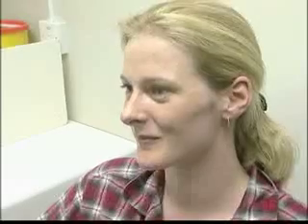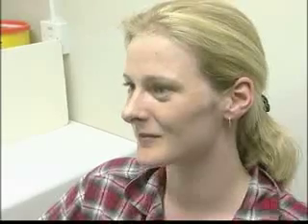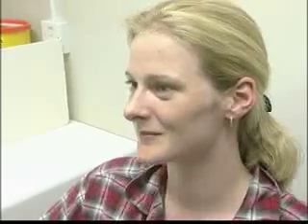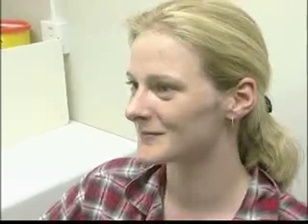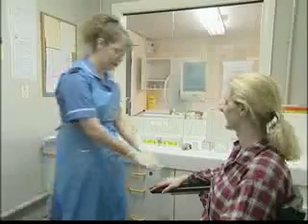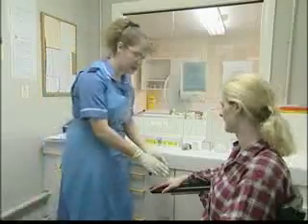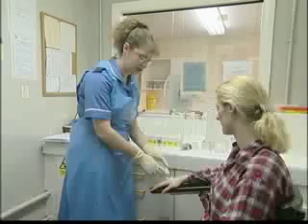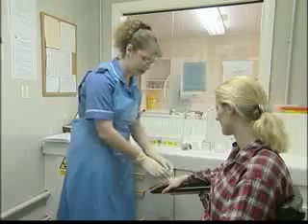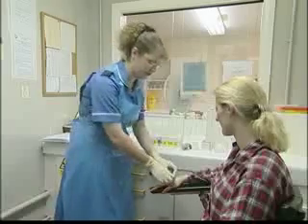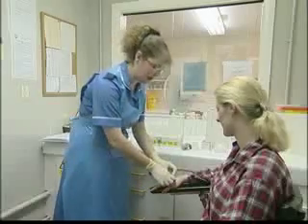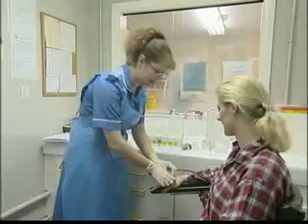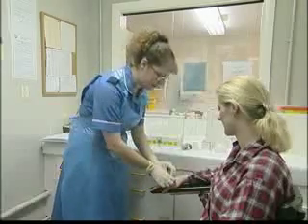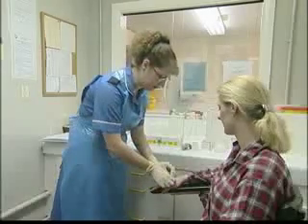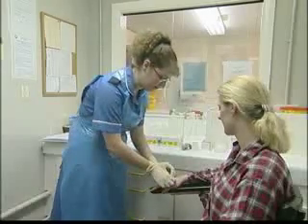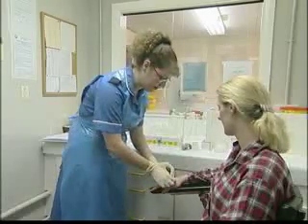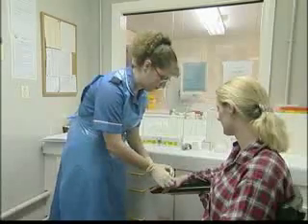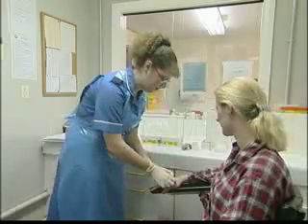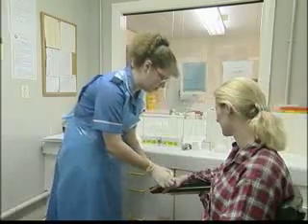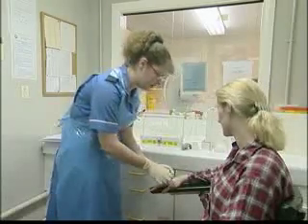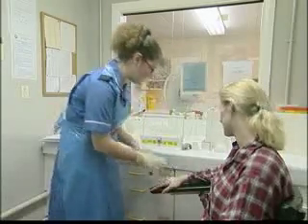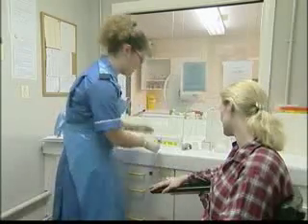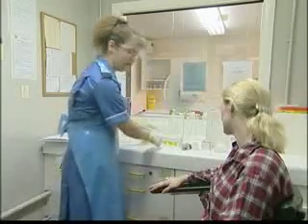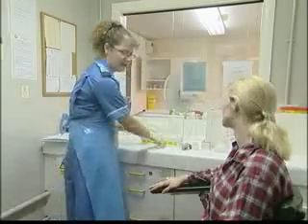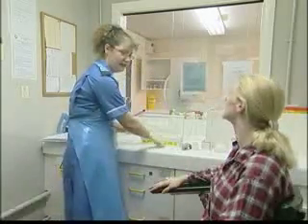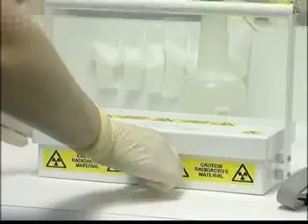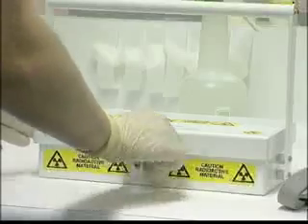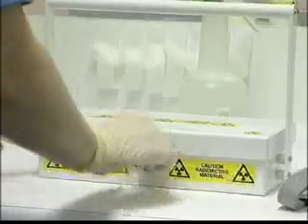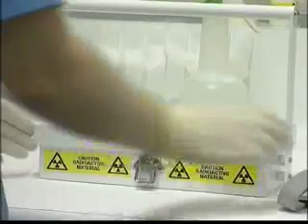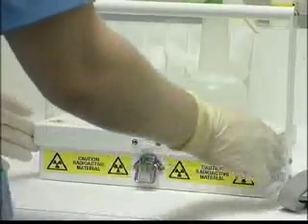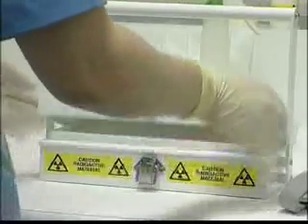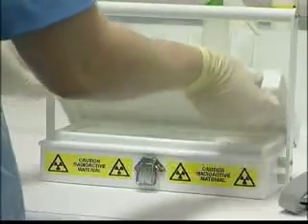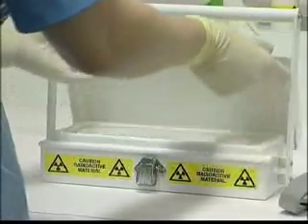What I'm going to do now is give you an injection through here. The injection I'm going to give you, as I said, is very slightly radioactive, but it won't make you feel strange.